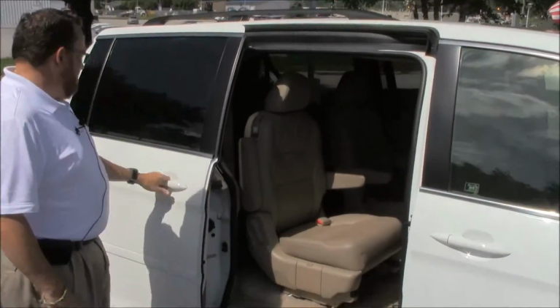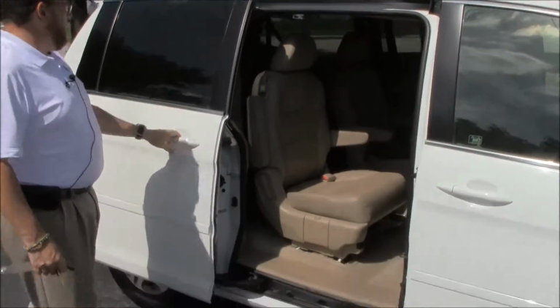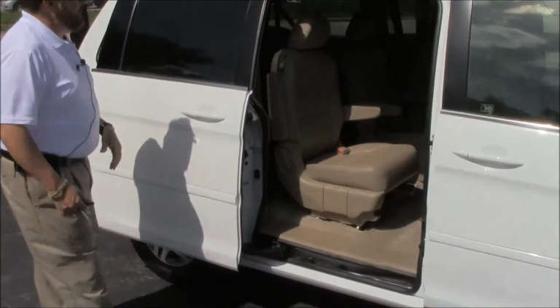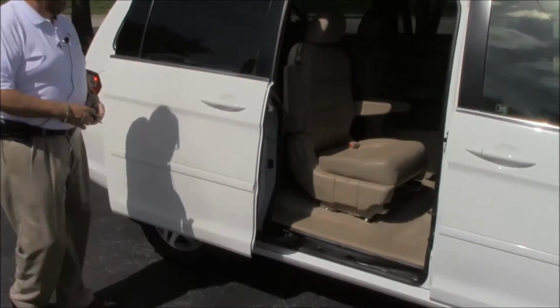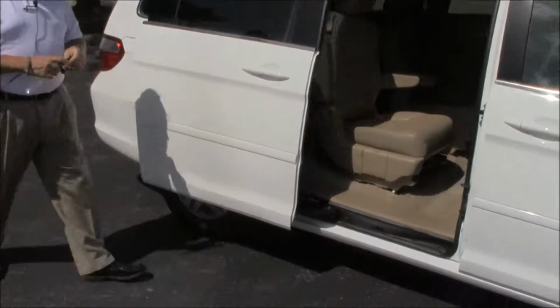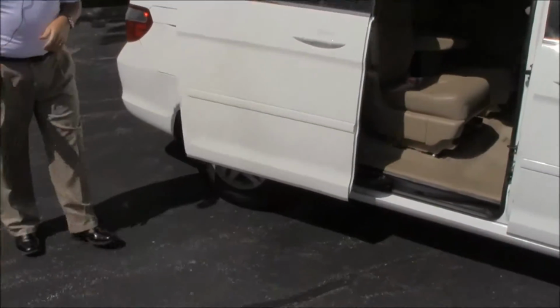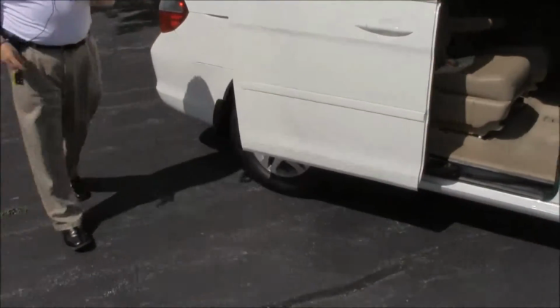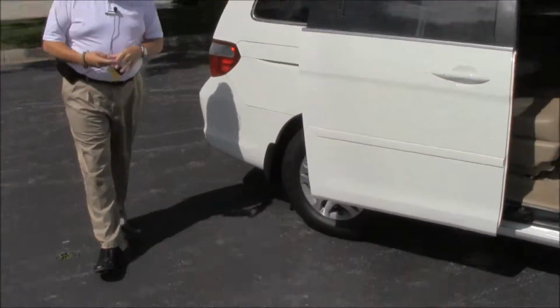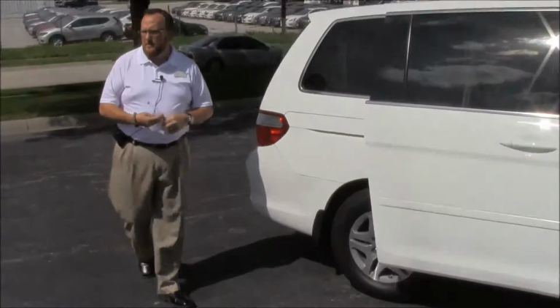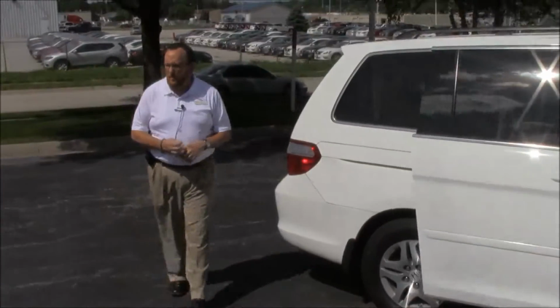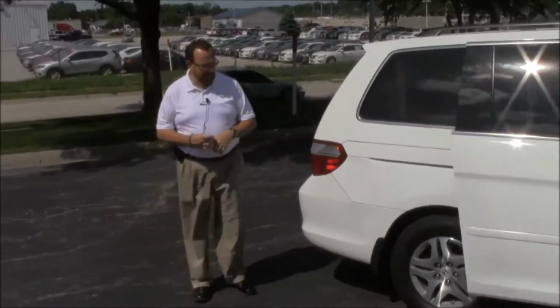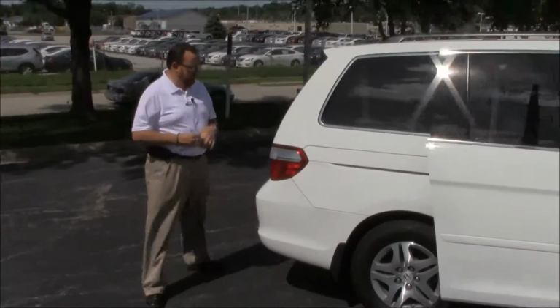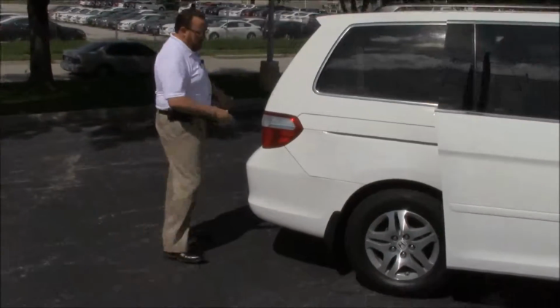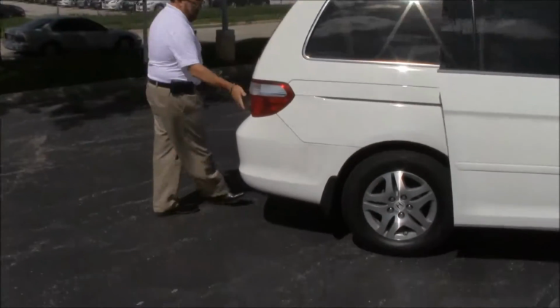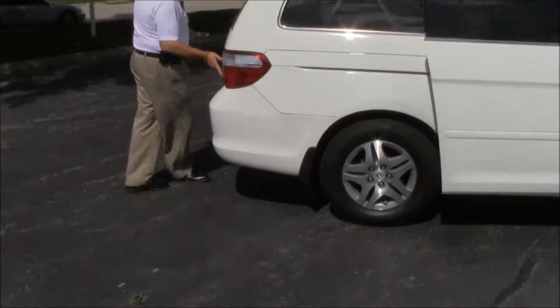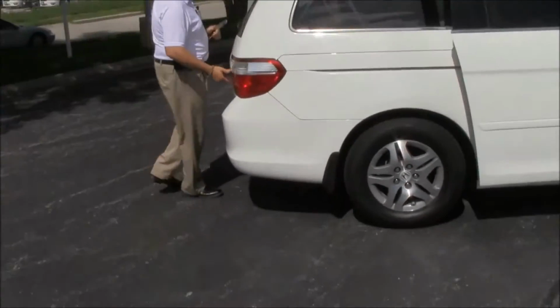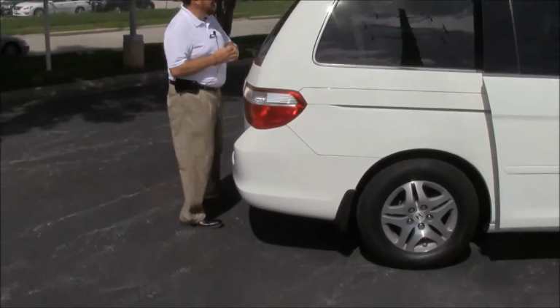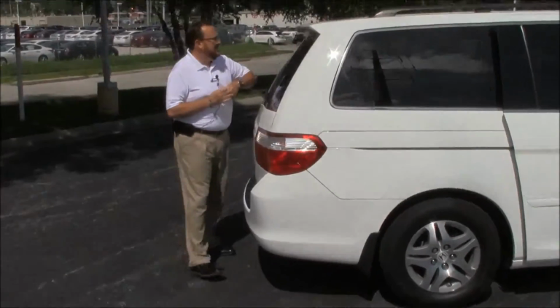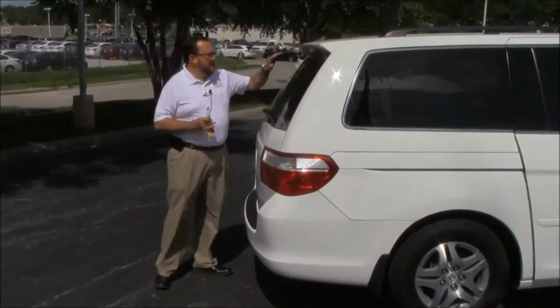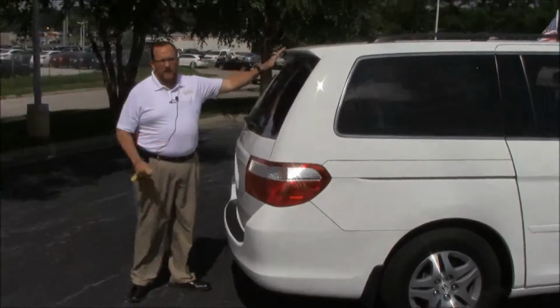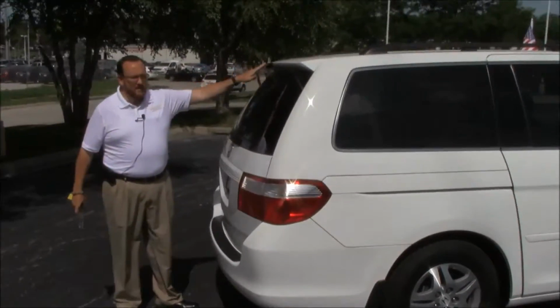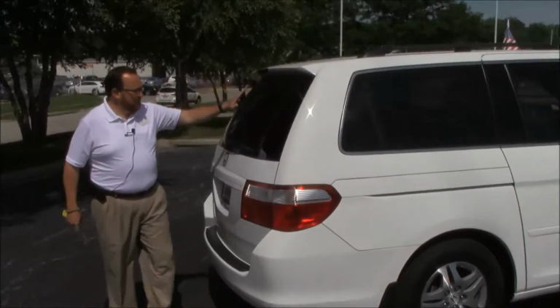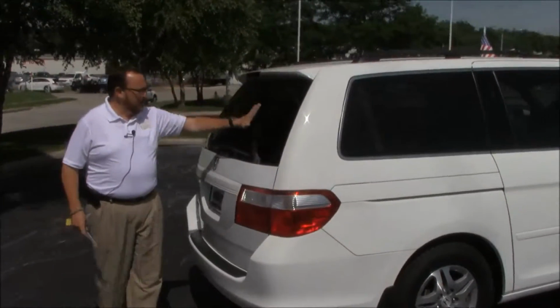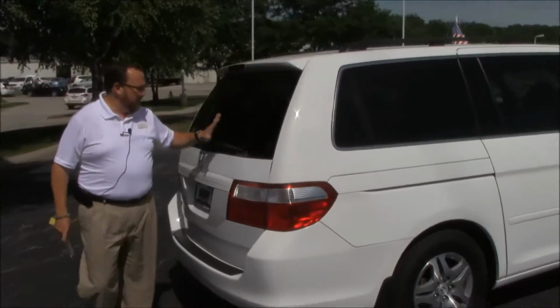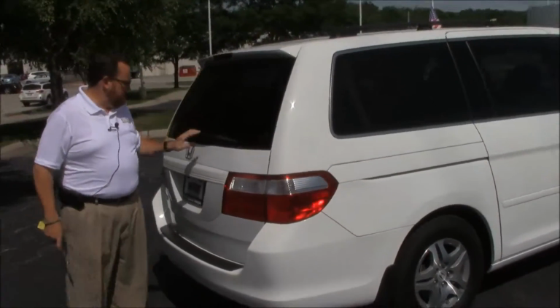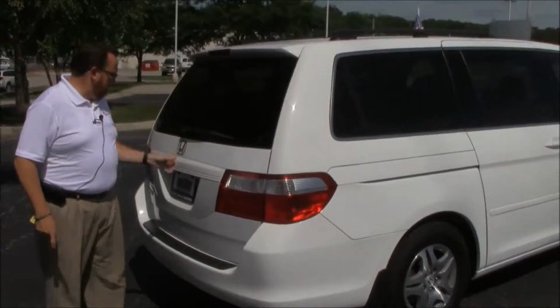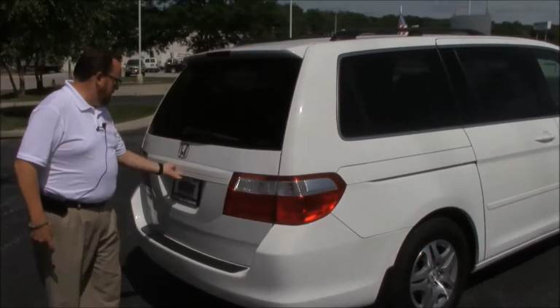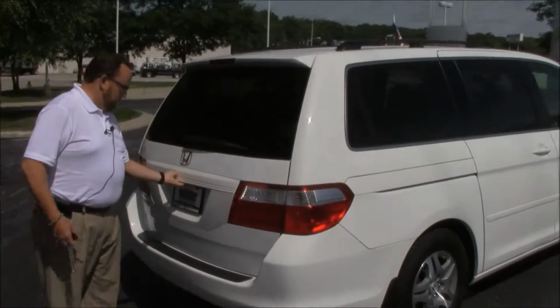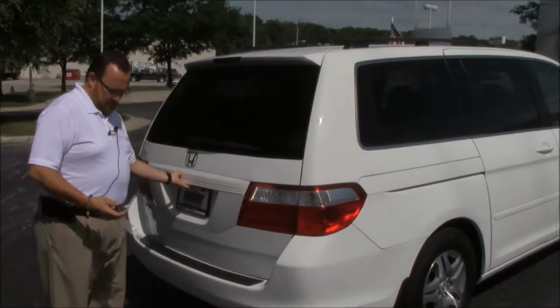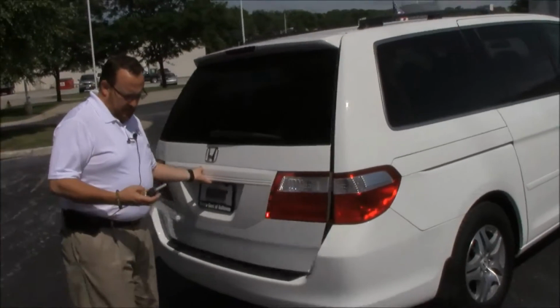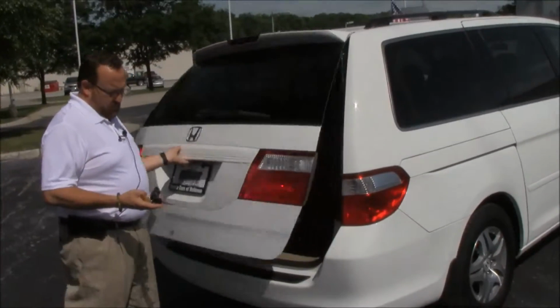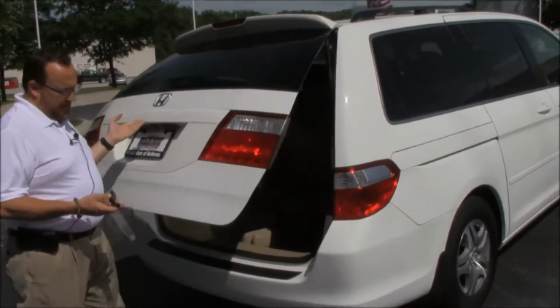This van has passed our mechanical inspection, but because of the miles it is being sold as-is. Wraparound tail lights, high-mount brake light, rear window defrost and wiper. Lots of room in the back.